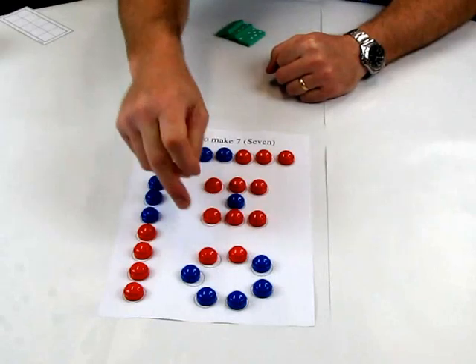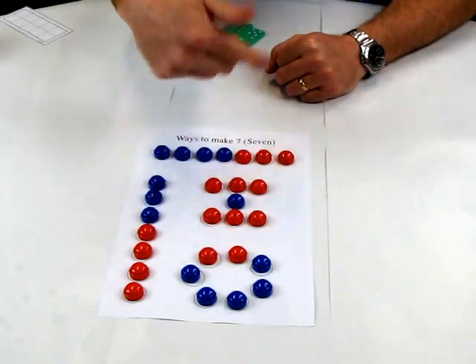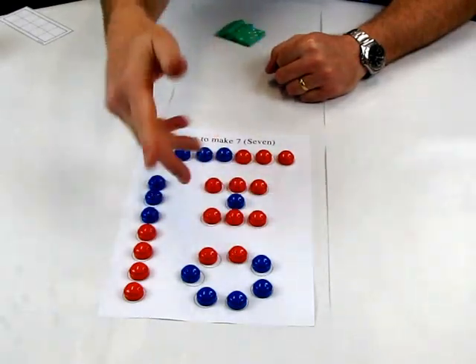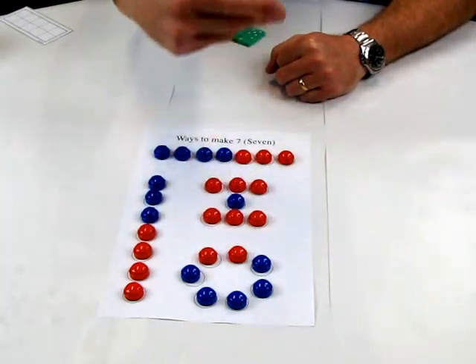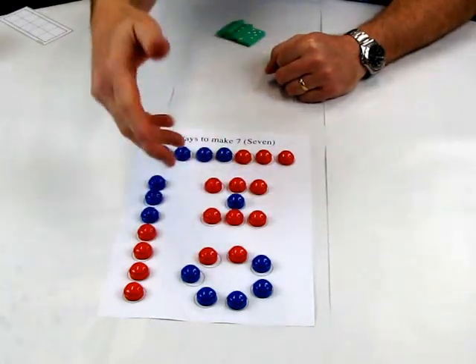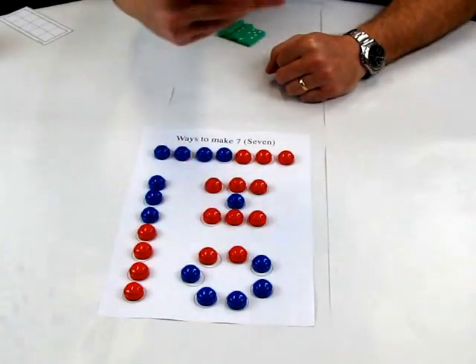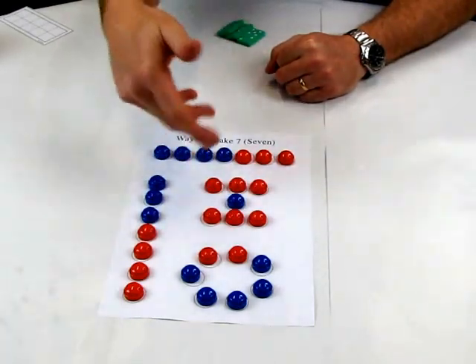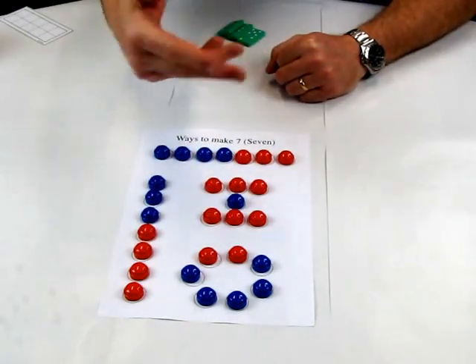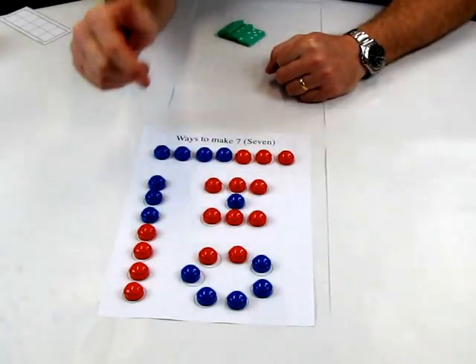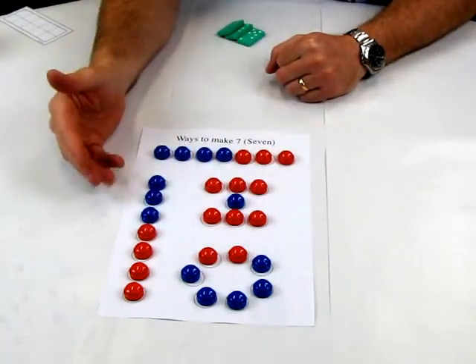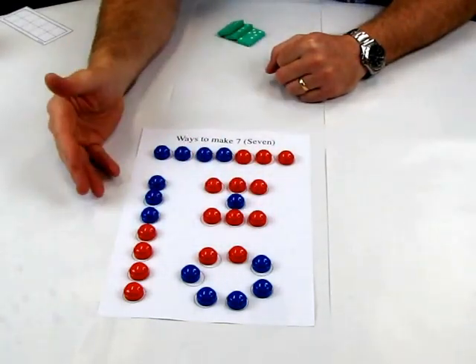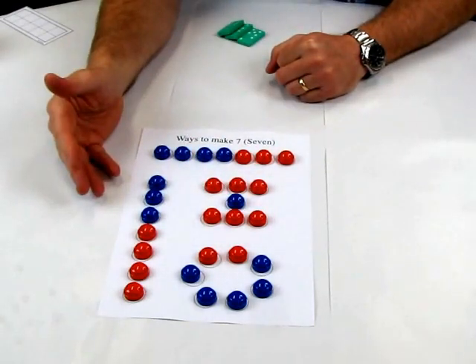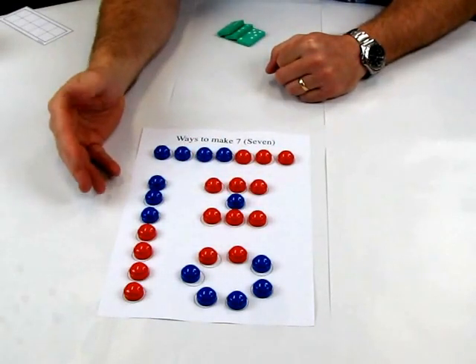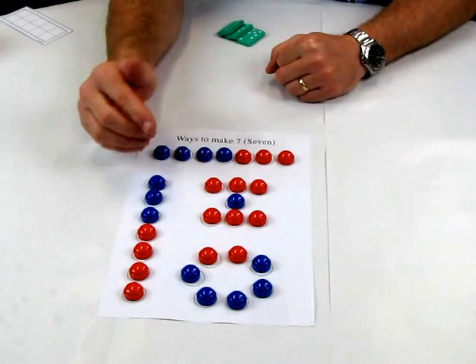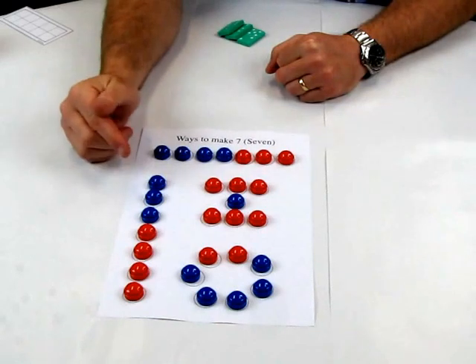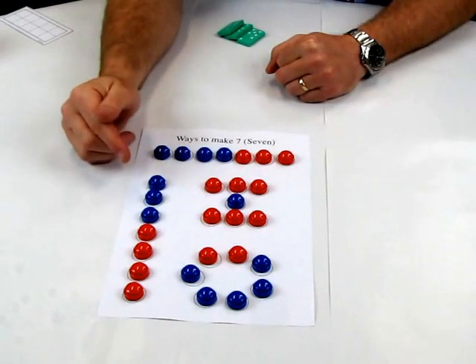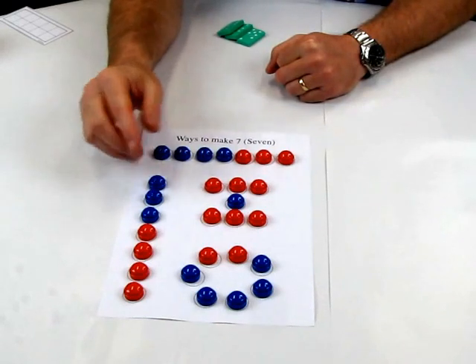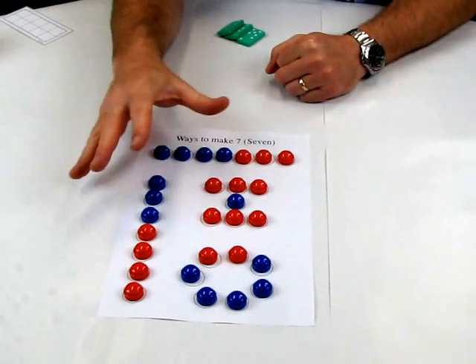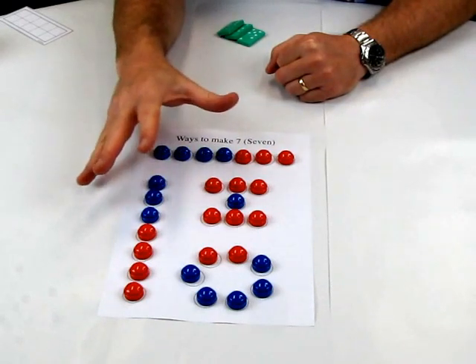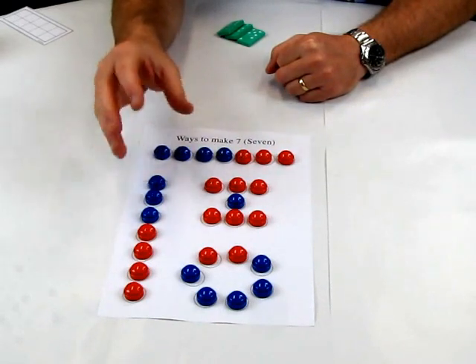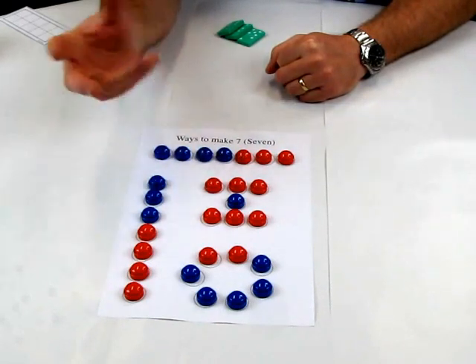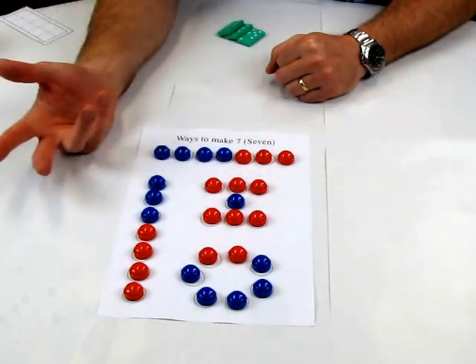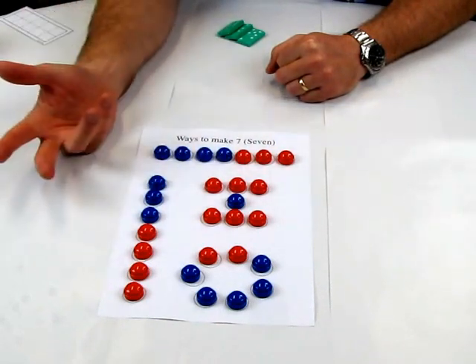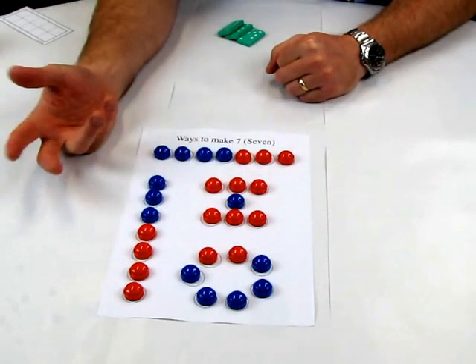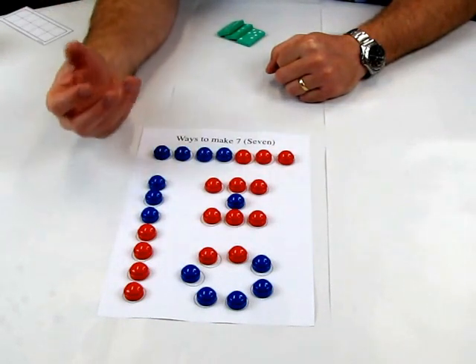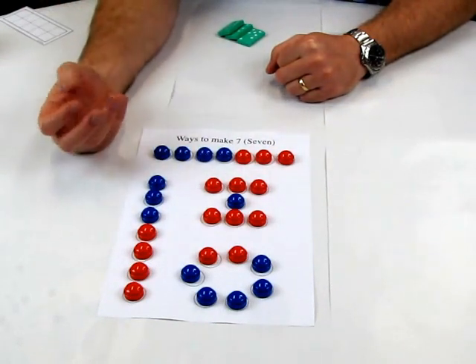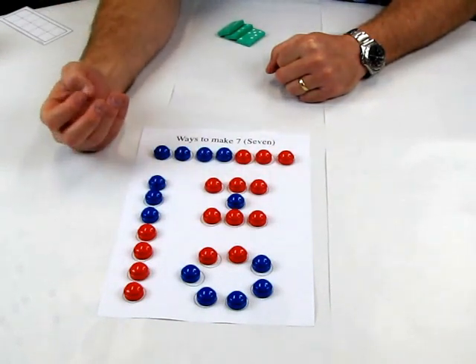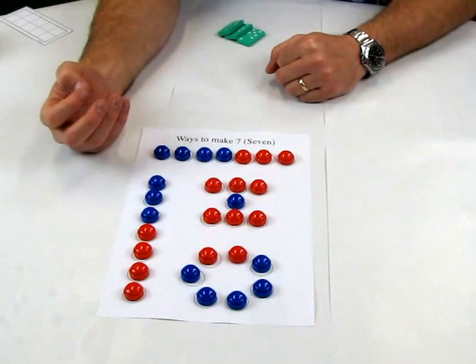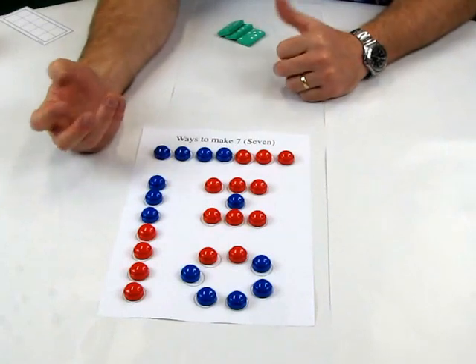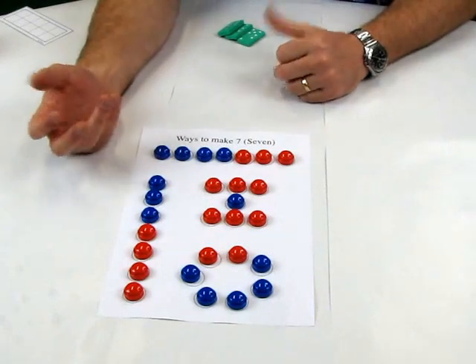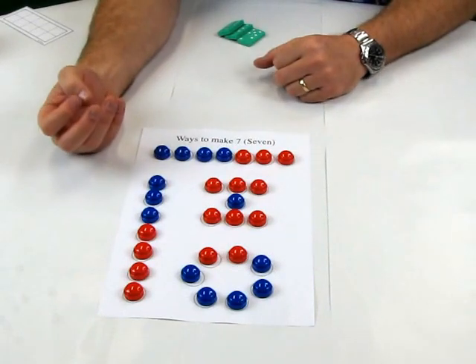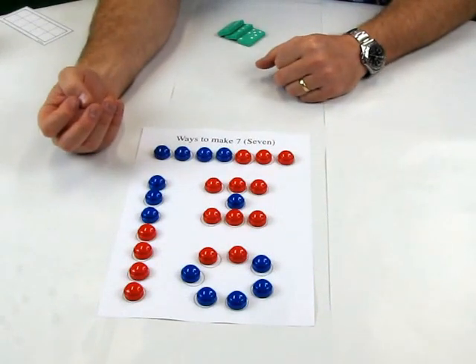You can see how we could take this same idea. You could perhaps even photograph this, or children could colour in, so then you've got a work sample or an artefact that you could use as part of your assessment.